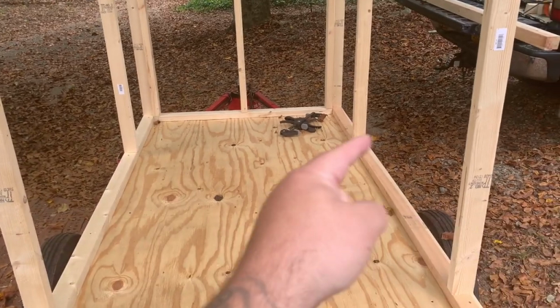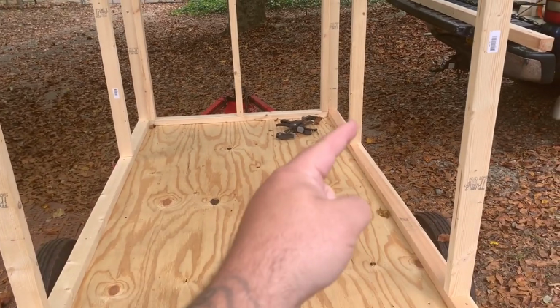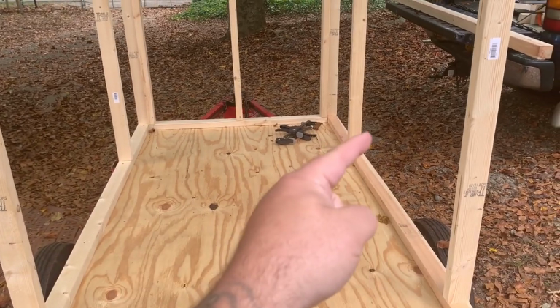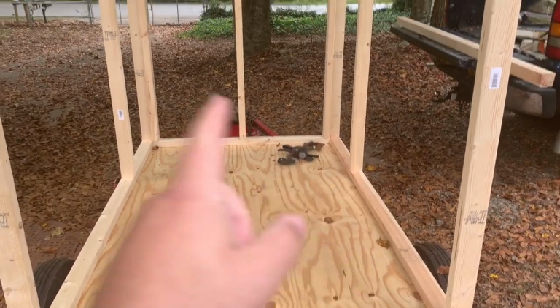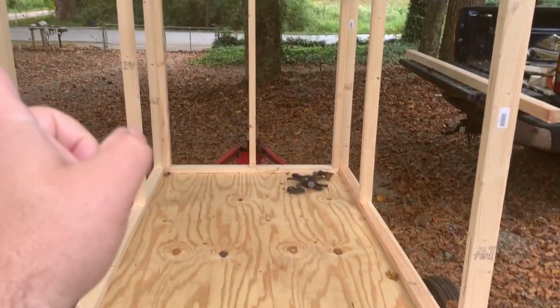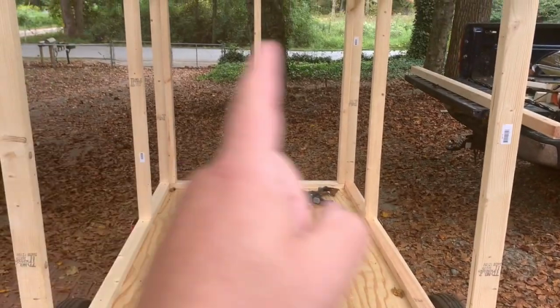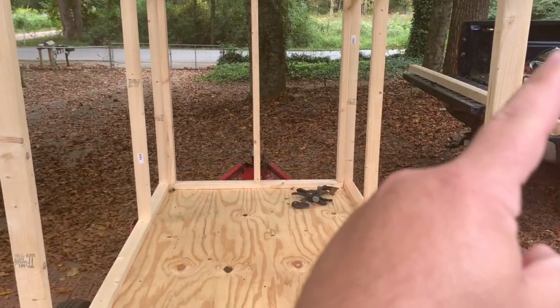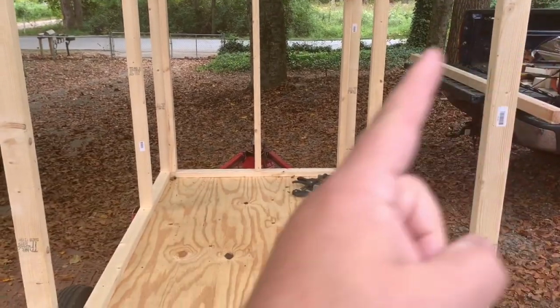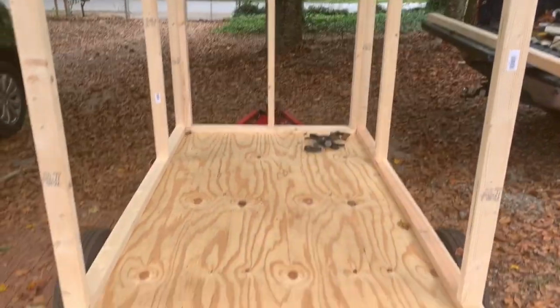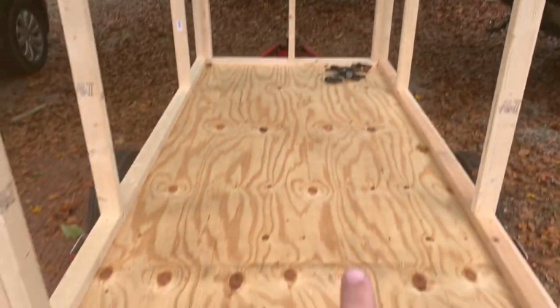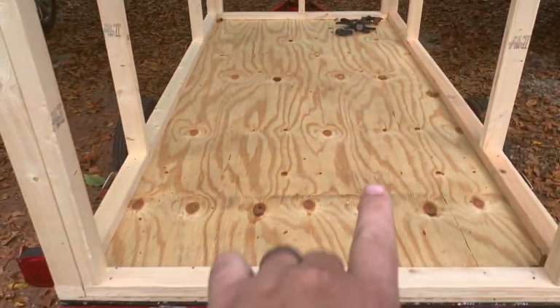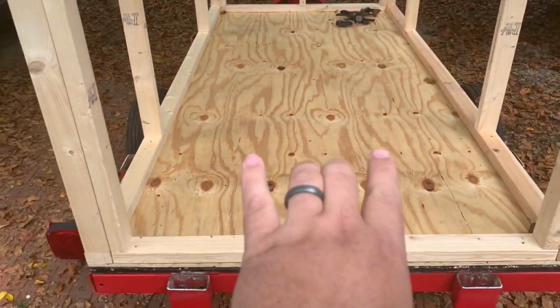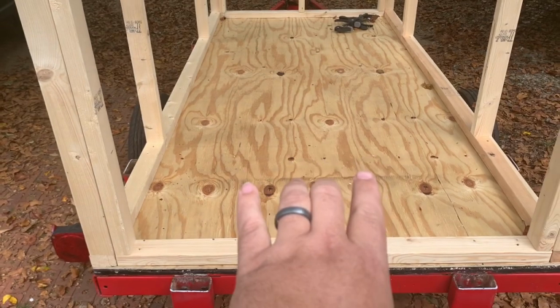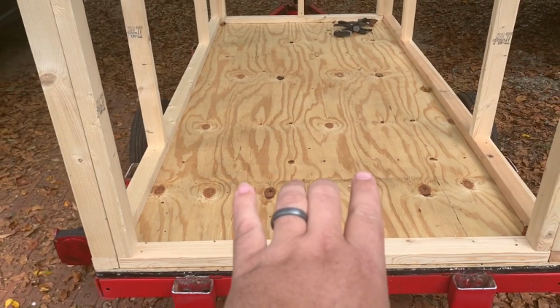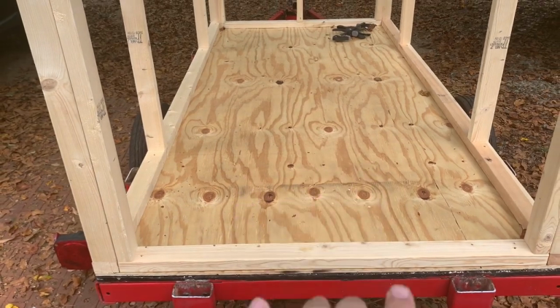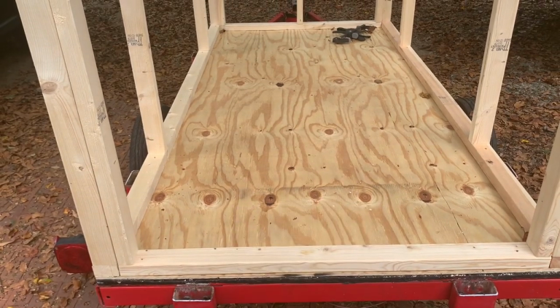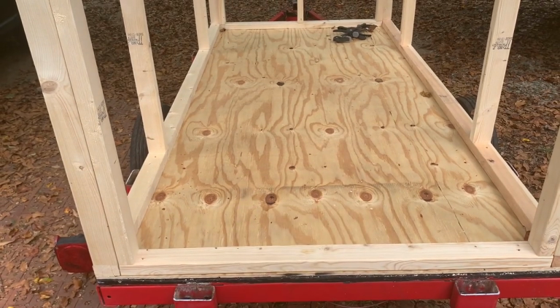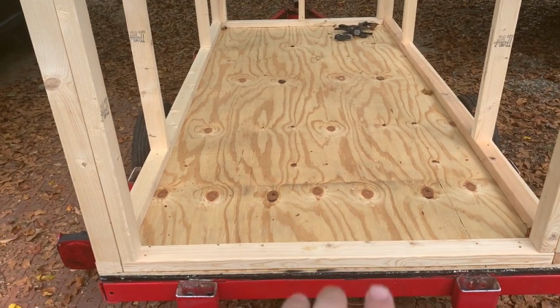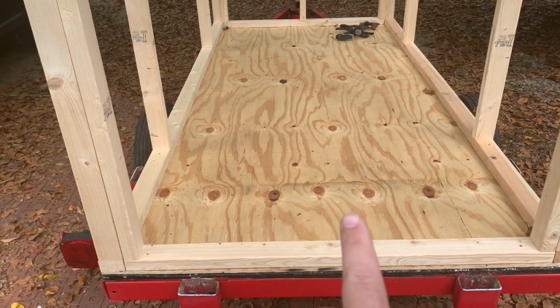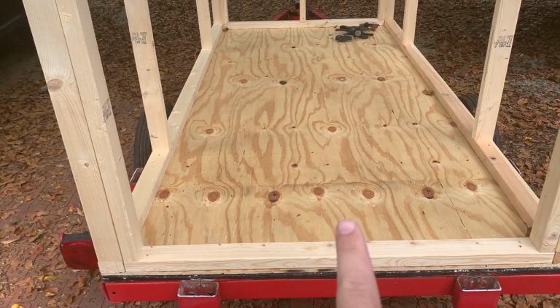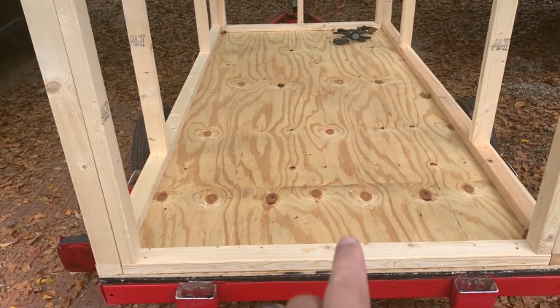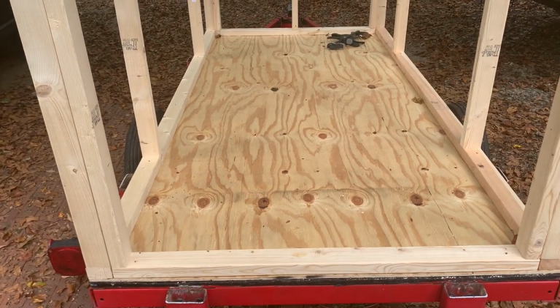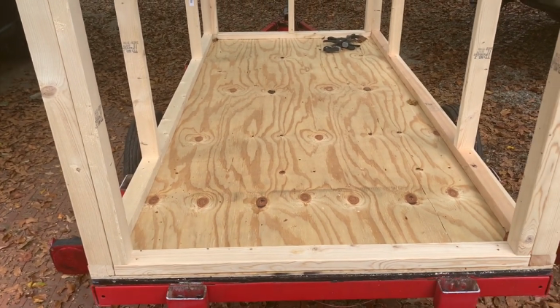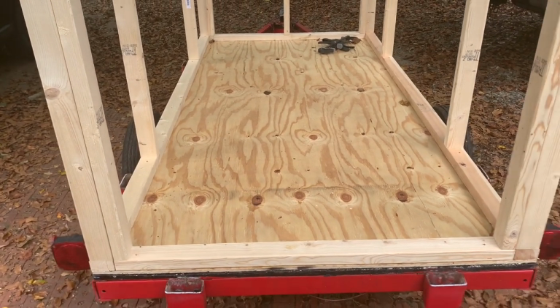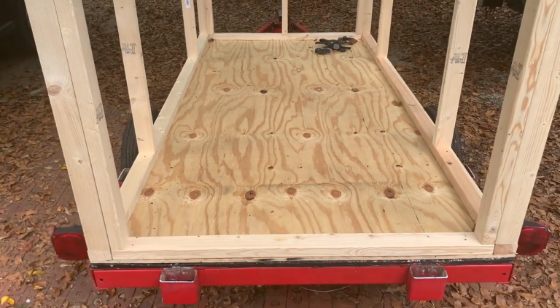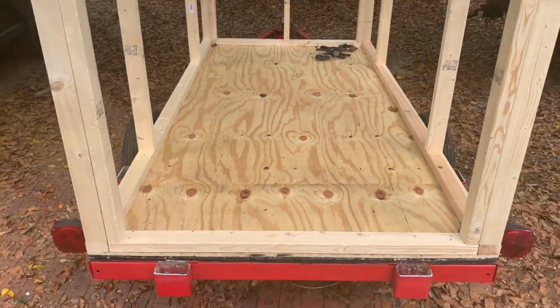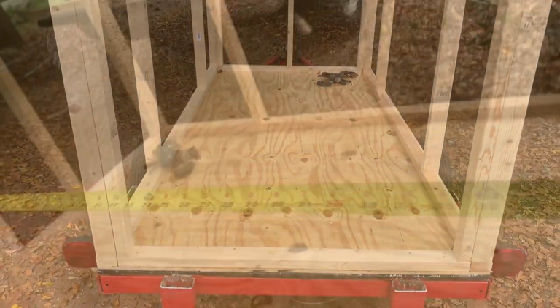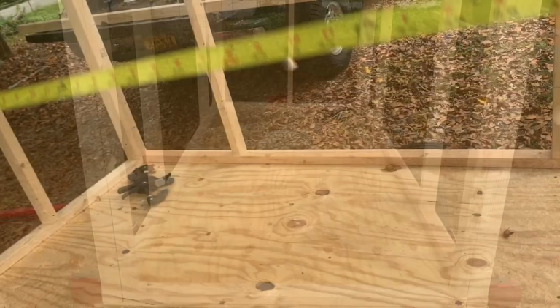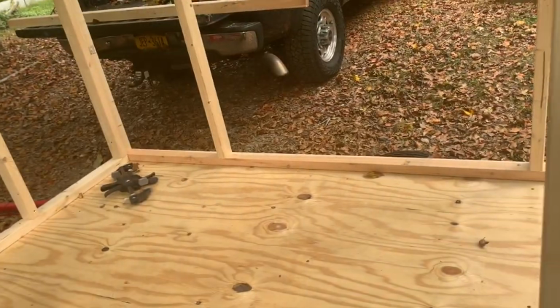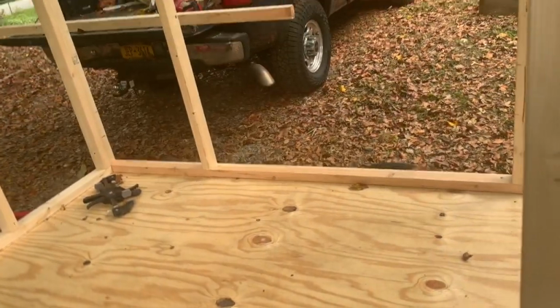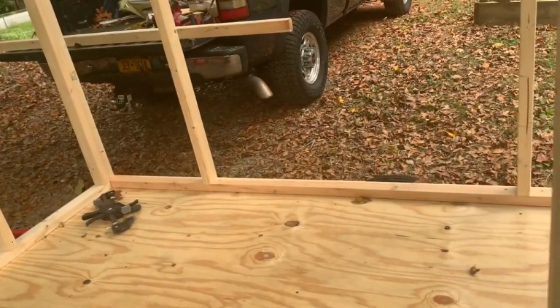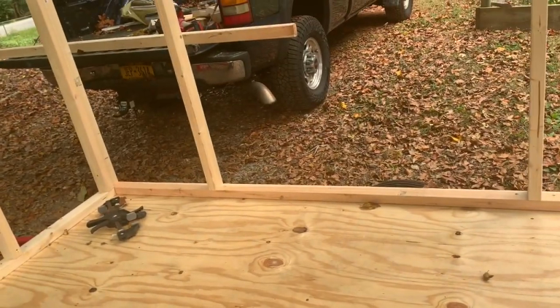So: roosting bars, nesting box, window, window, clean out door, and chicken door right here — that's what I'm thinking. All right, so I'm going to start measuring for our windows.